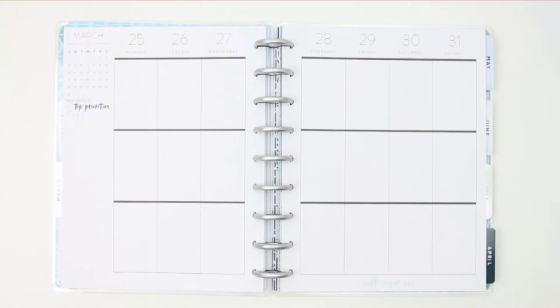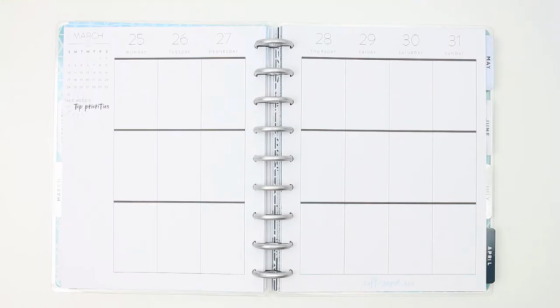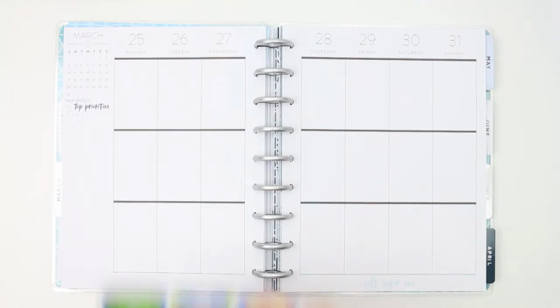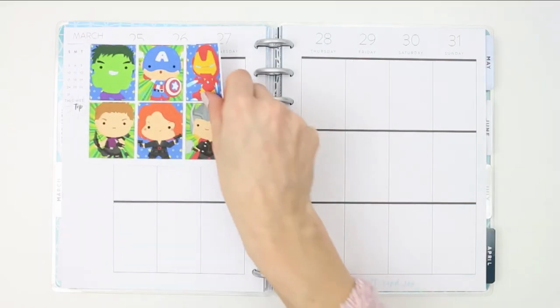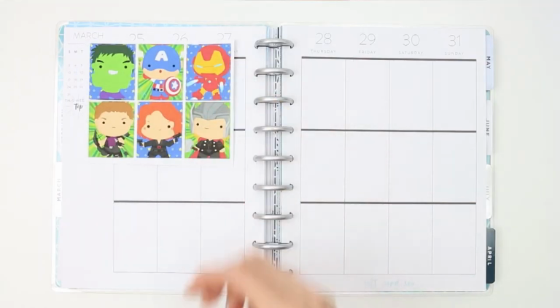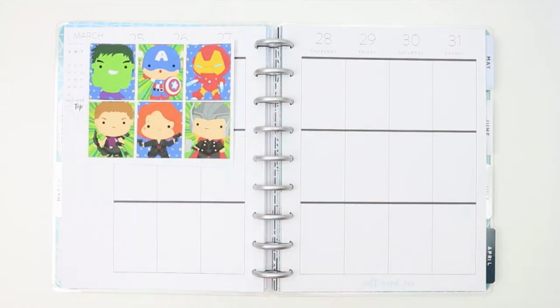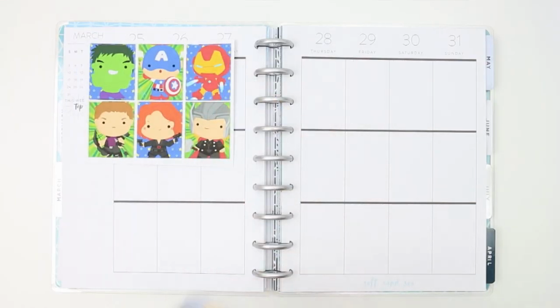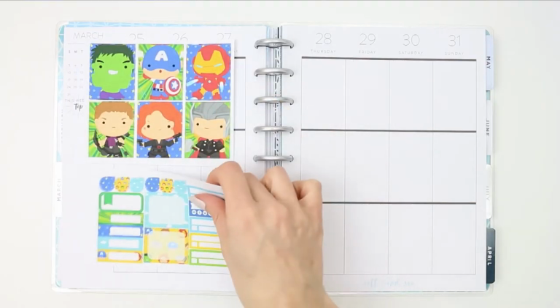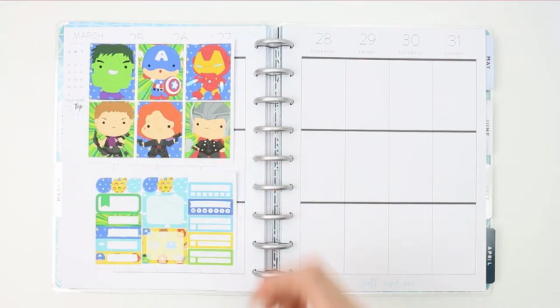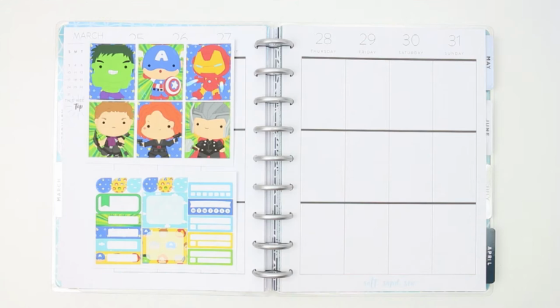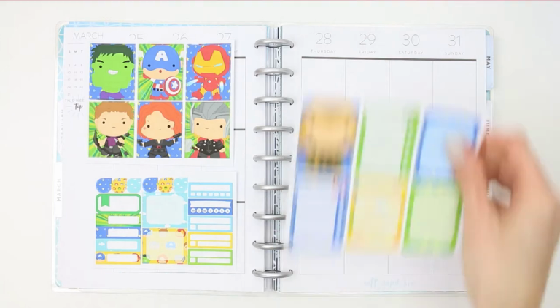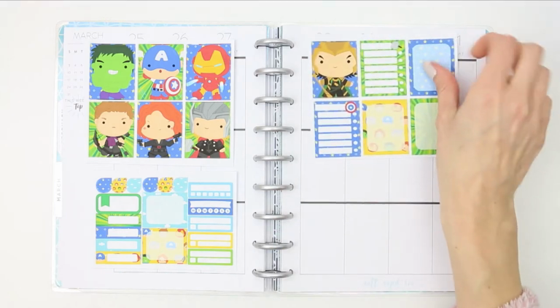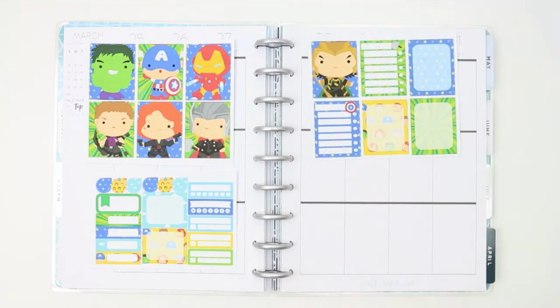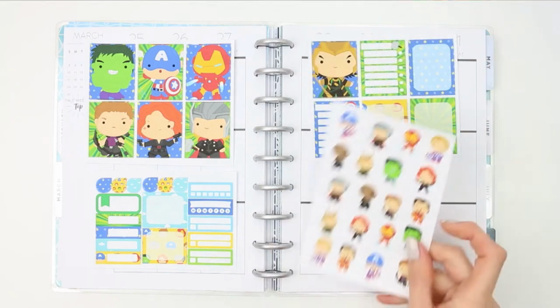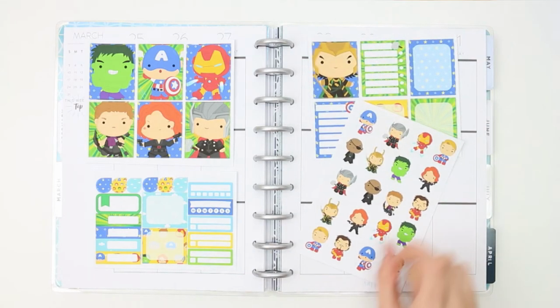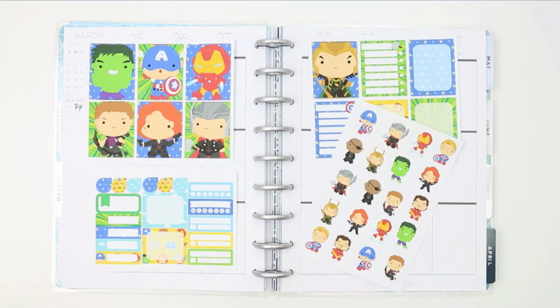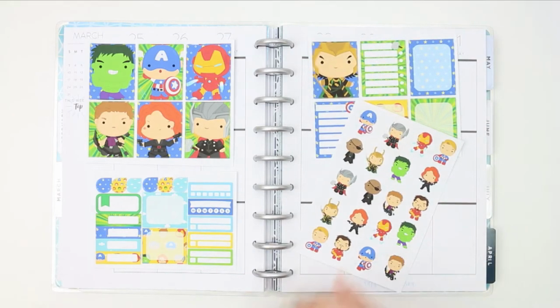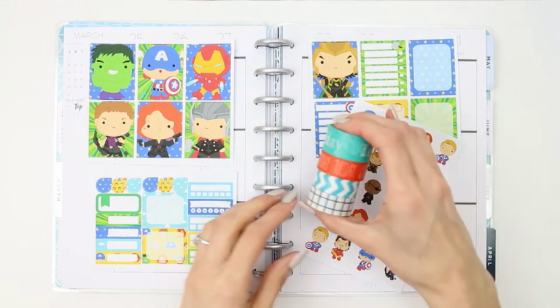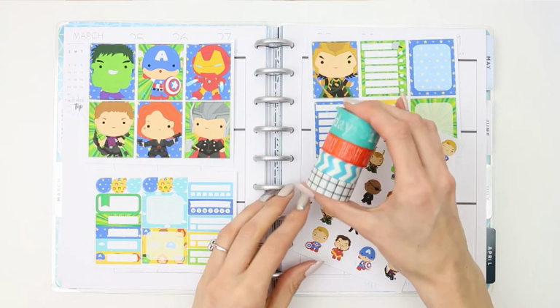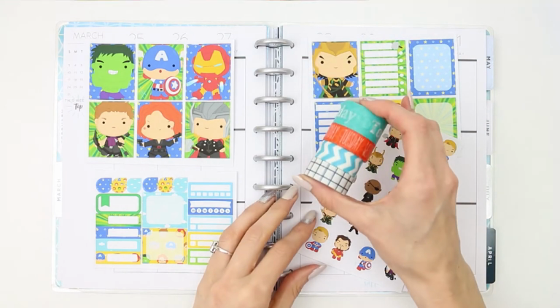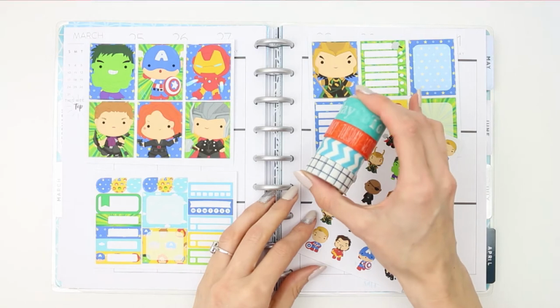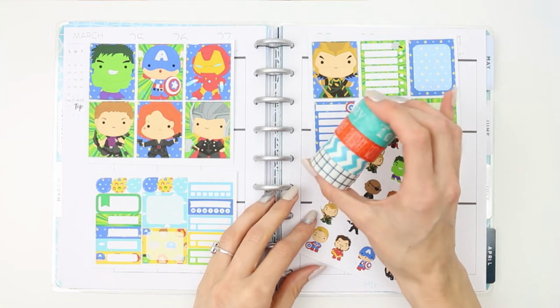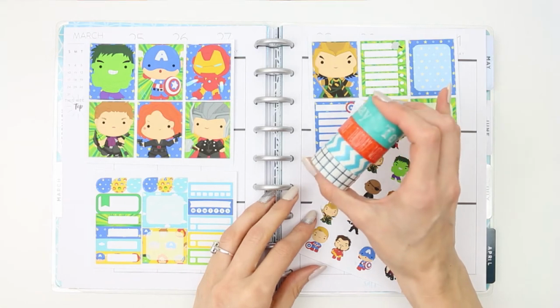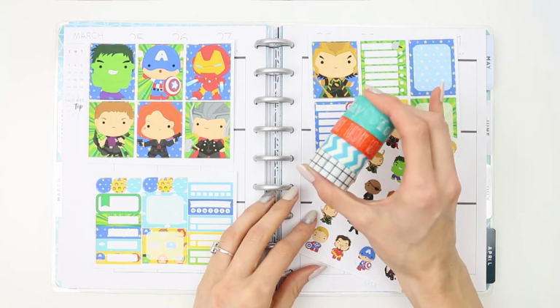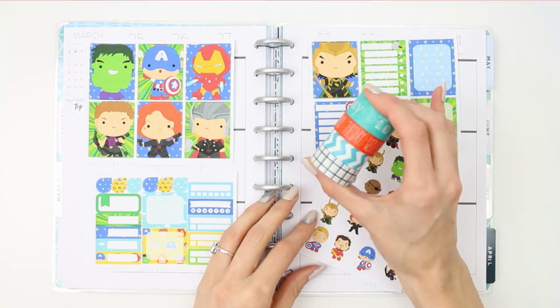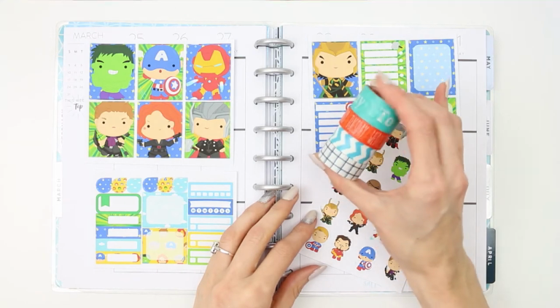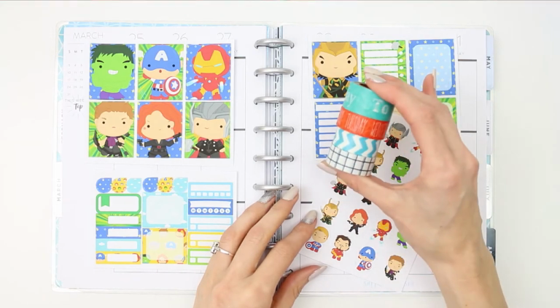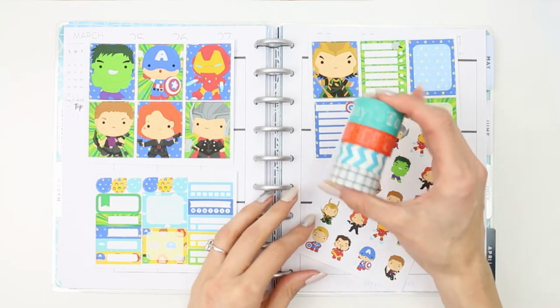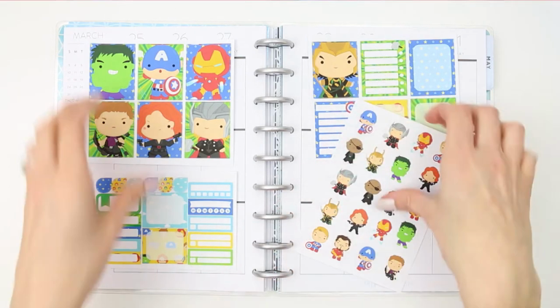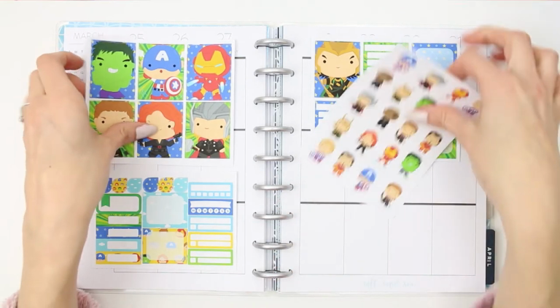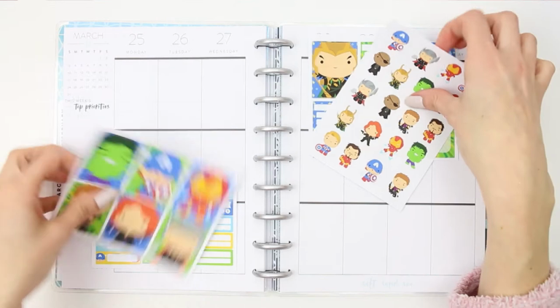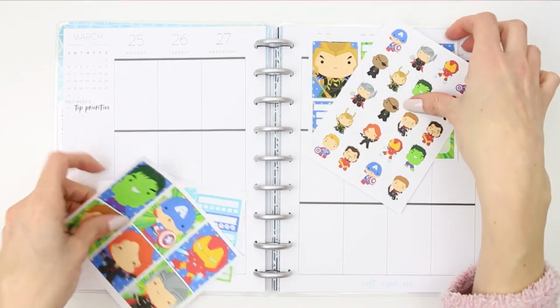Hey everyone, welcome back to another Monday plan with me — it's not even Monday, it's a Tuesday, but welcome back. I'm going to be using this adorable Avengers kit which is from Crafty Mama Makes on Etsy. I also pulled in some of these brightly coloured rolls of washi which I thought matched the kit nicely.